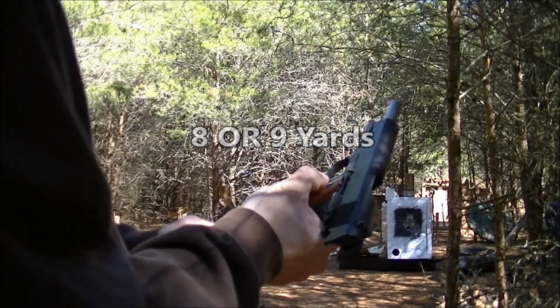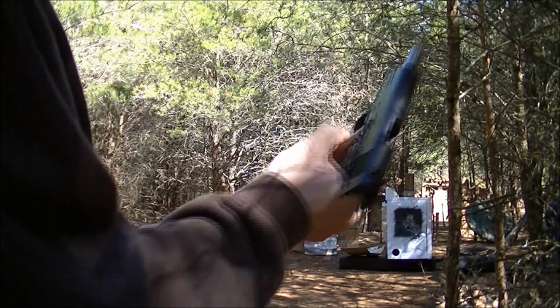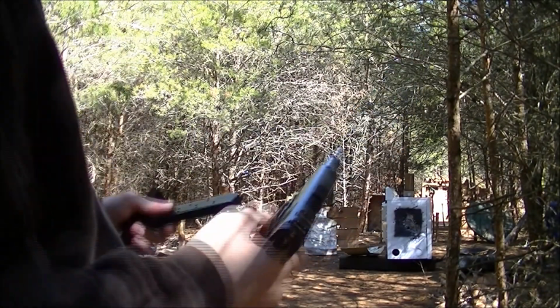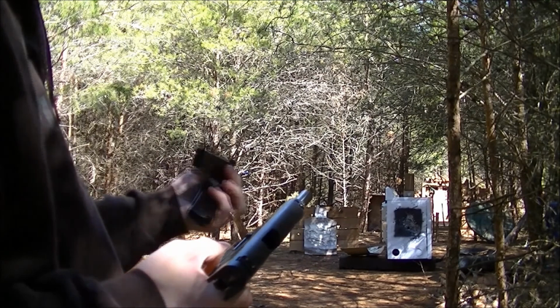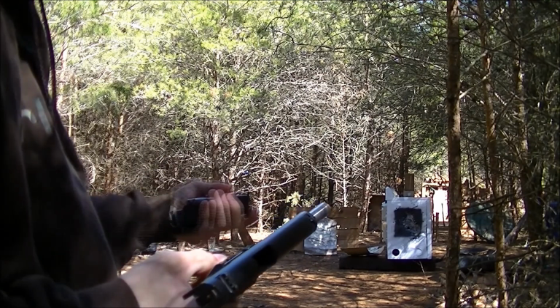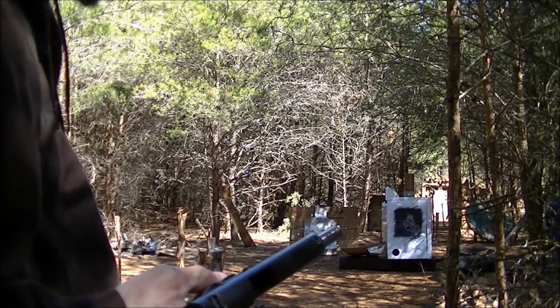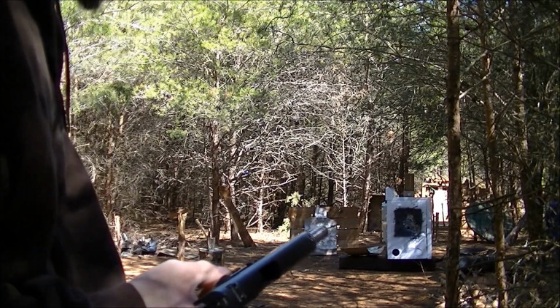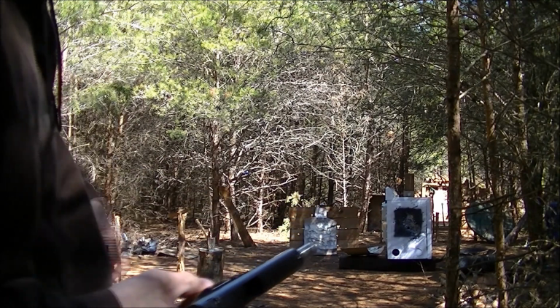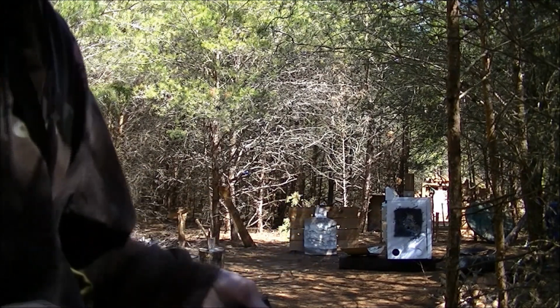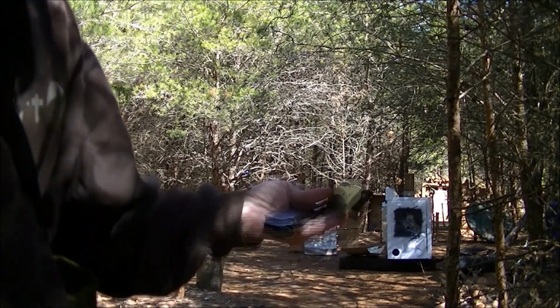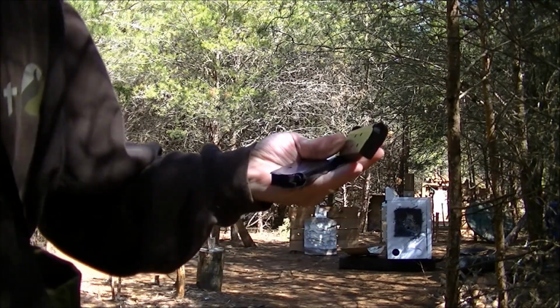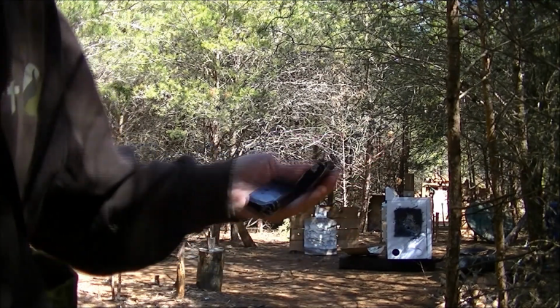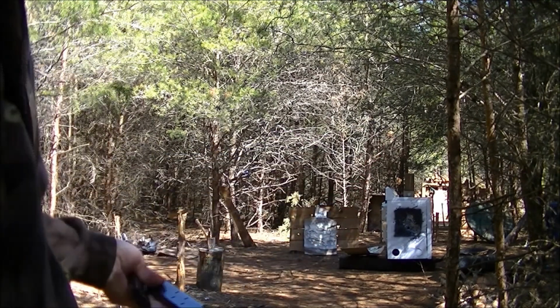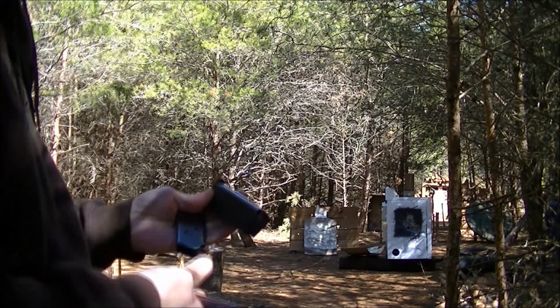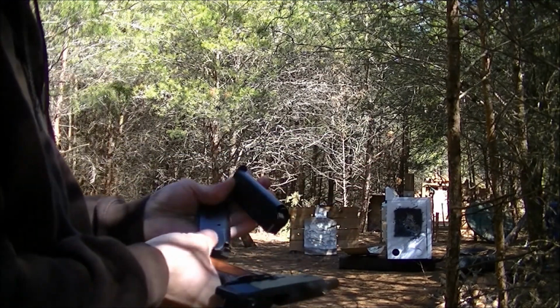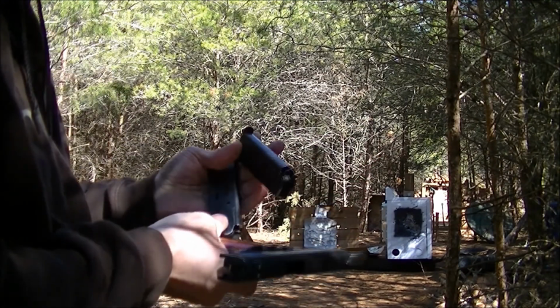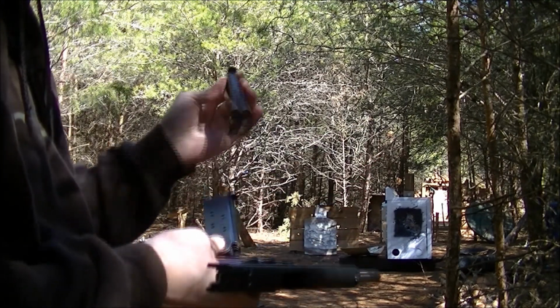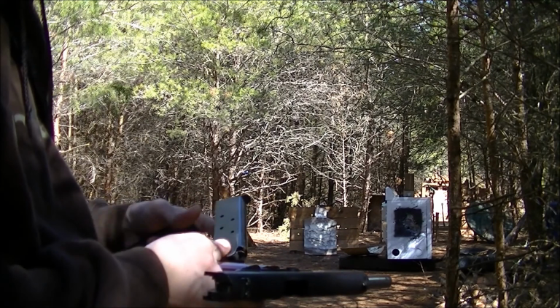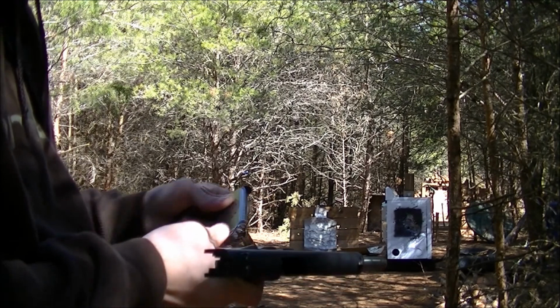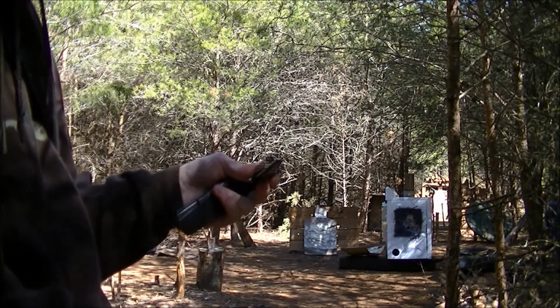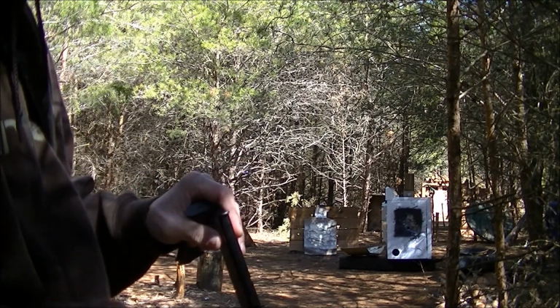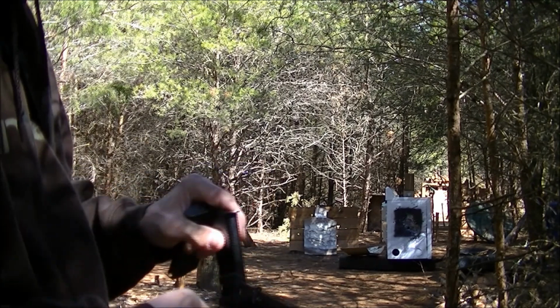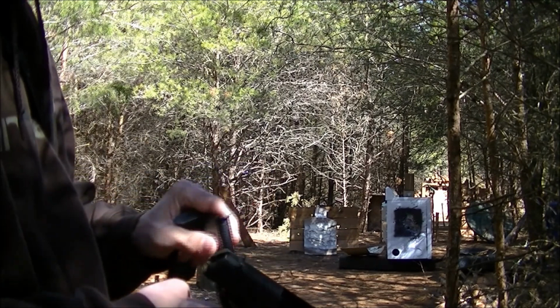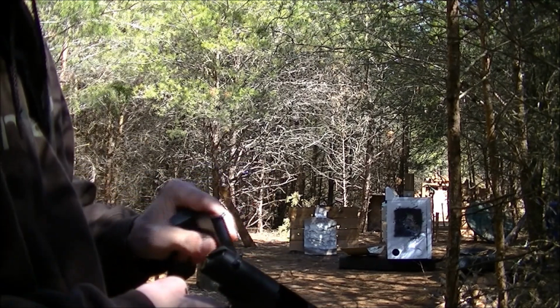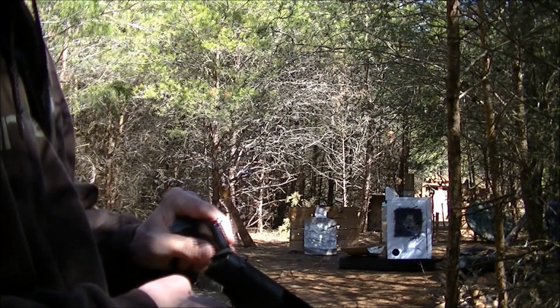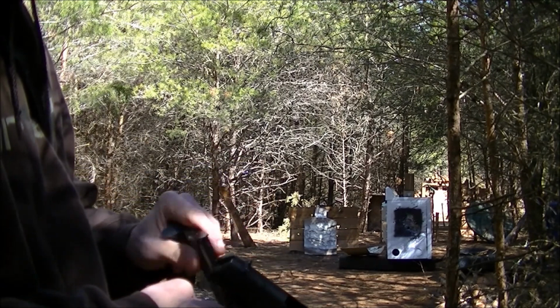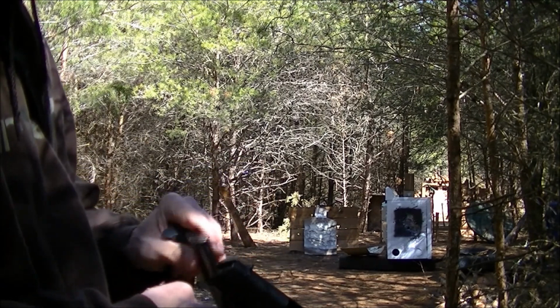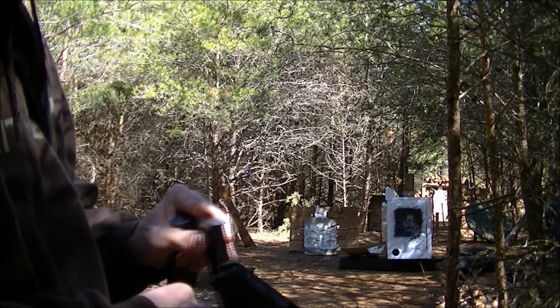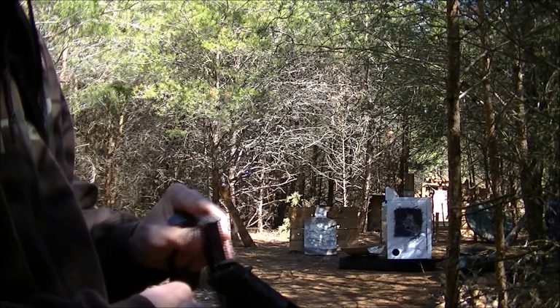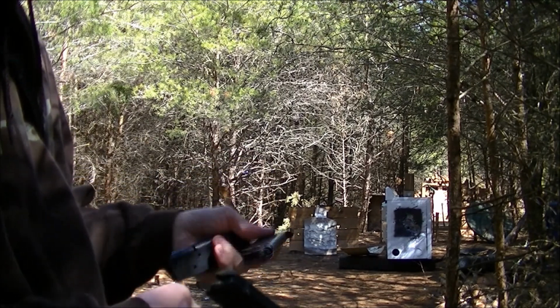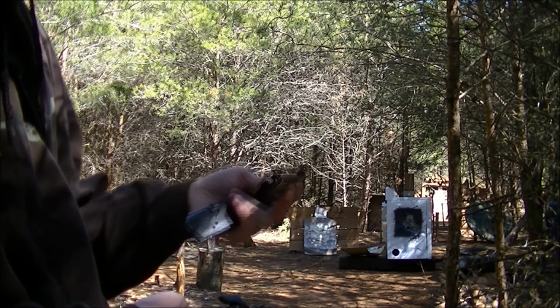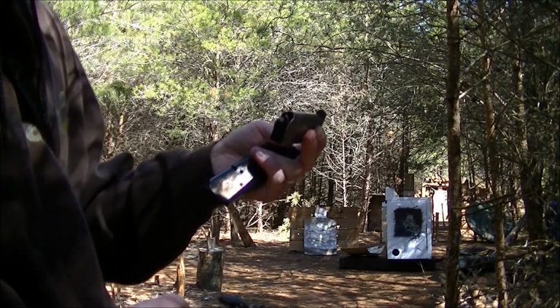I decided to just dump it on the ground — it's not going to hurt them if they're still loaded. But I usually try not to do that. It doesn't really matter though.